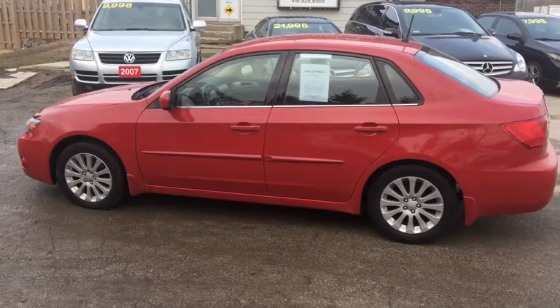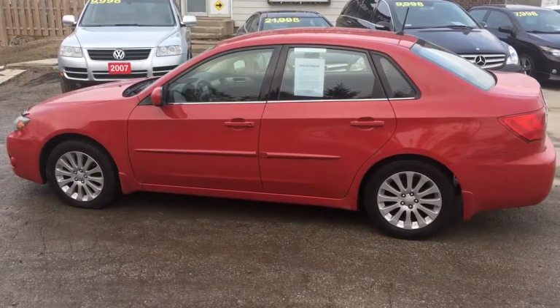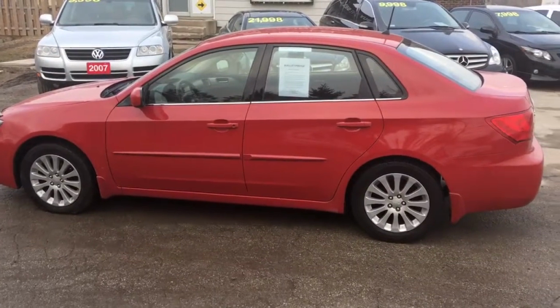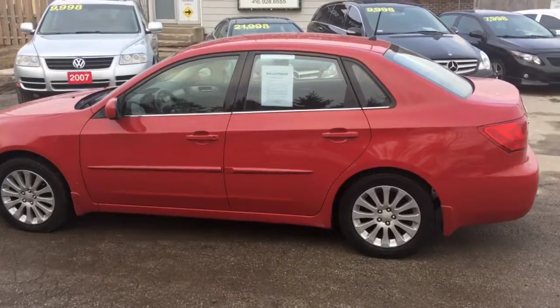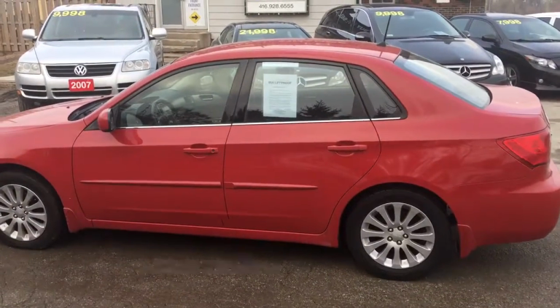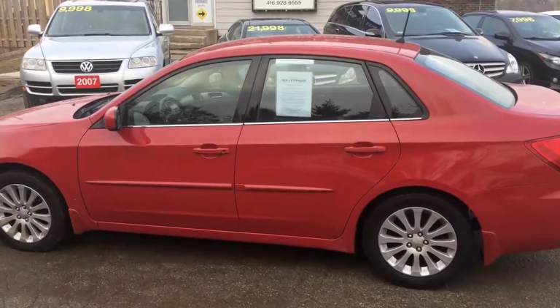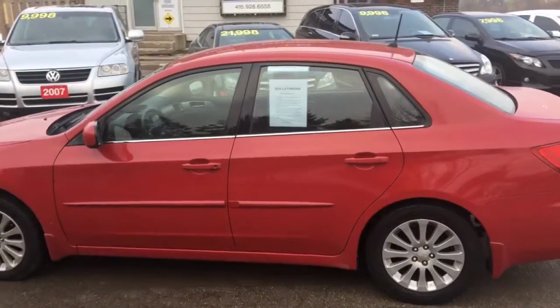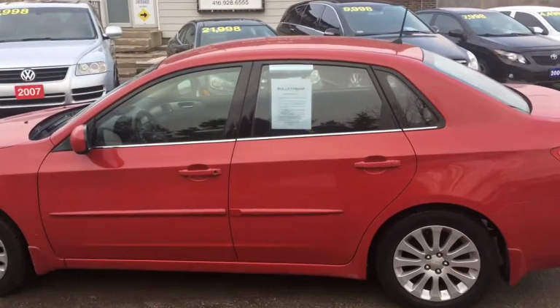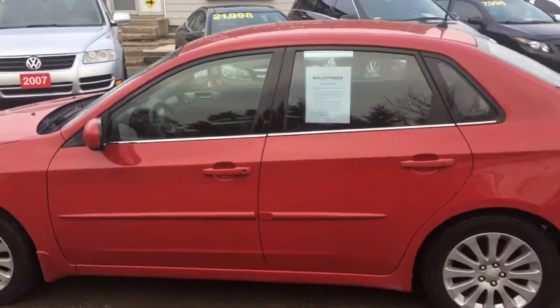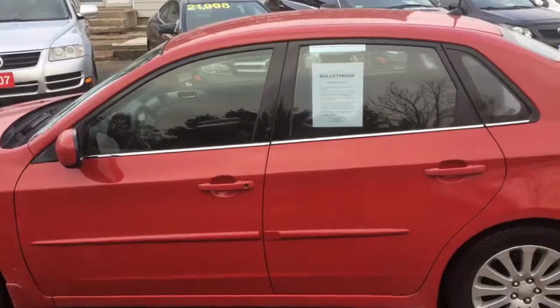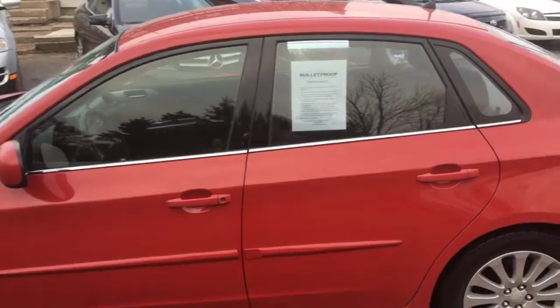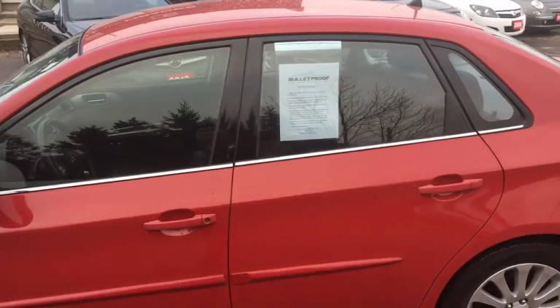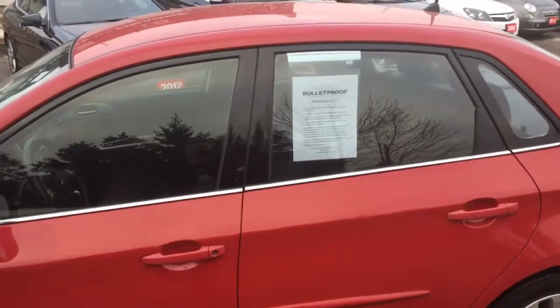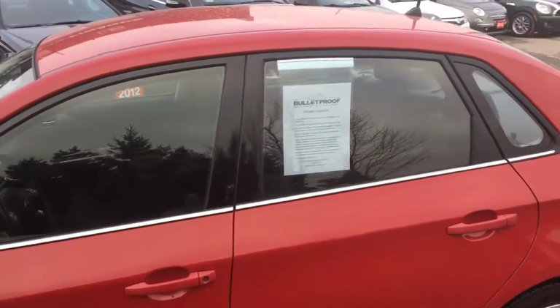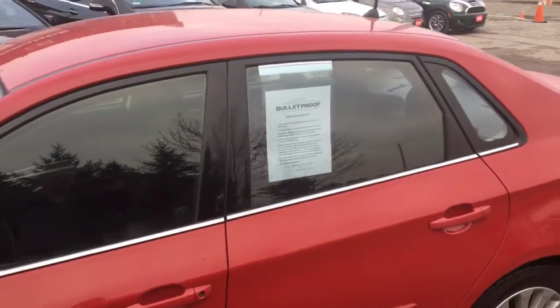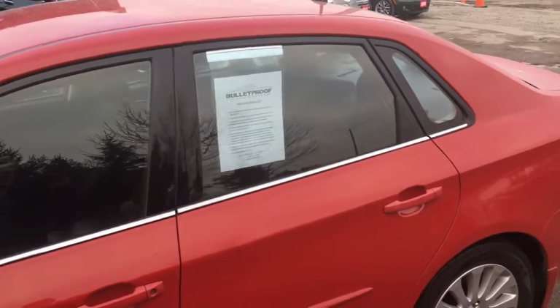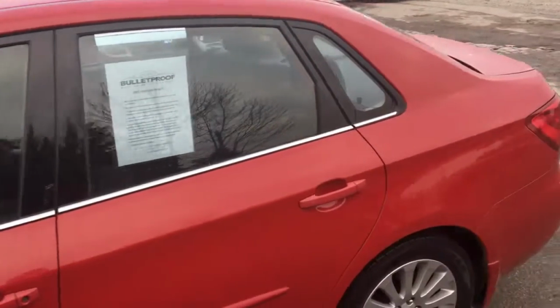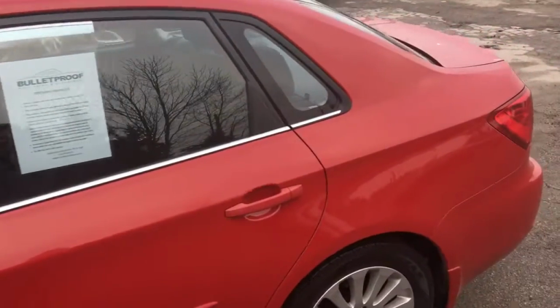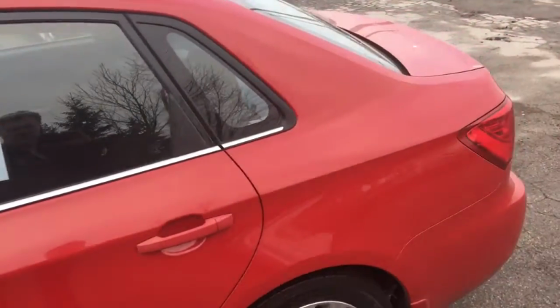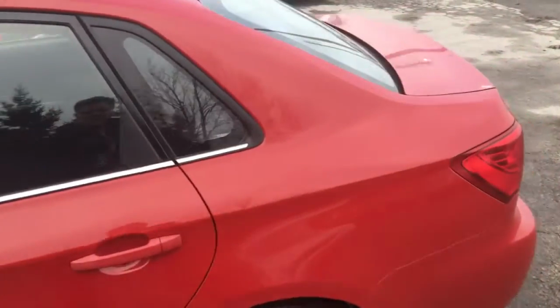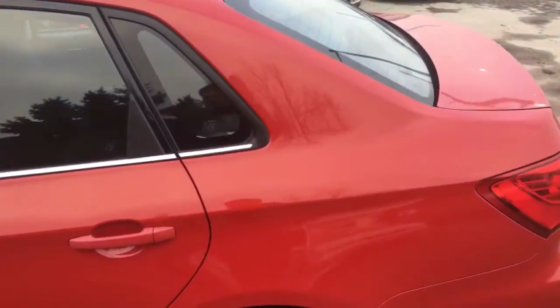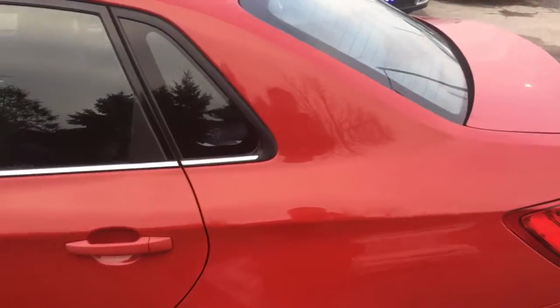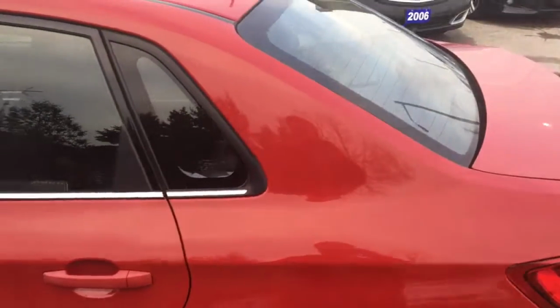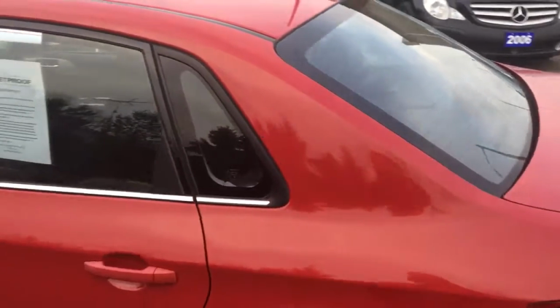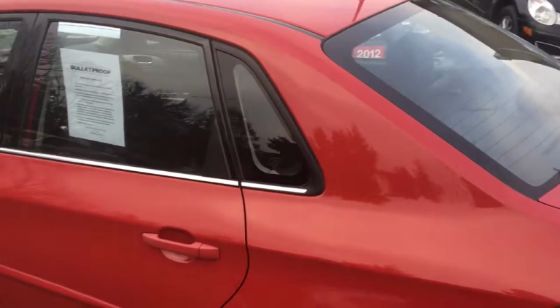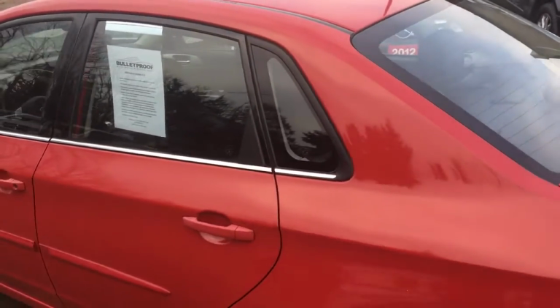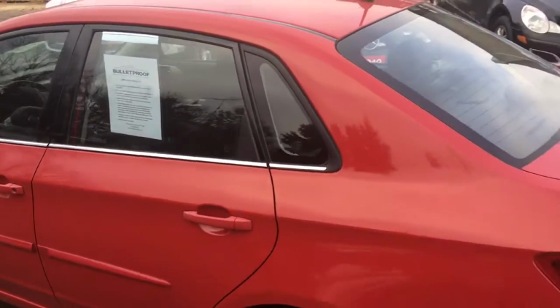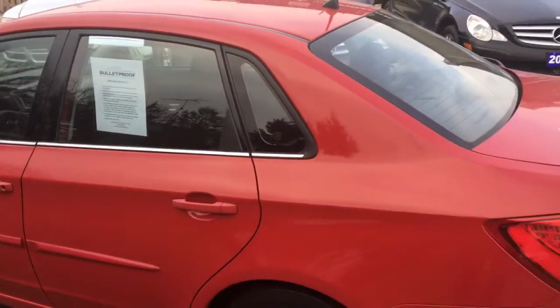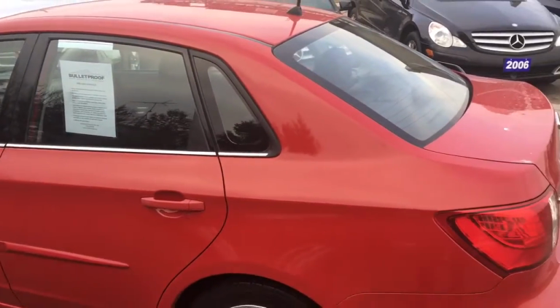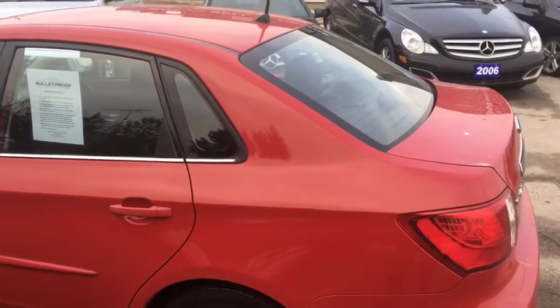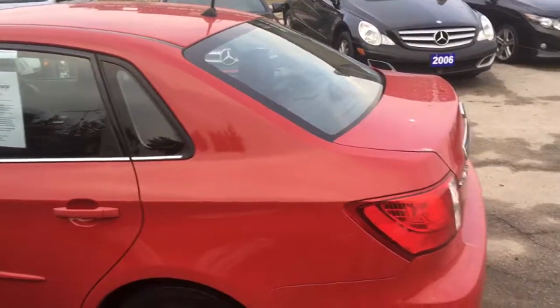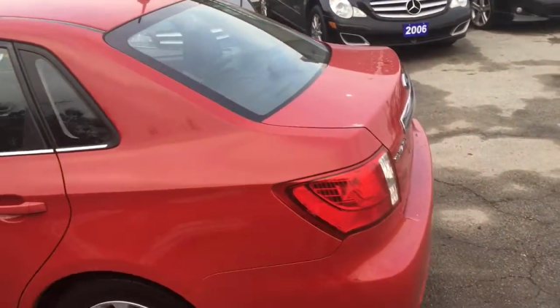This is a really nice little 2008 Subaru Impreza. It's an Ontario car. It's a 2.5 four-cylinder engine. It's got 185,000 kilometers.